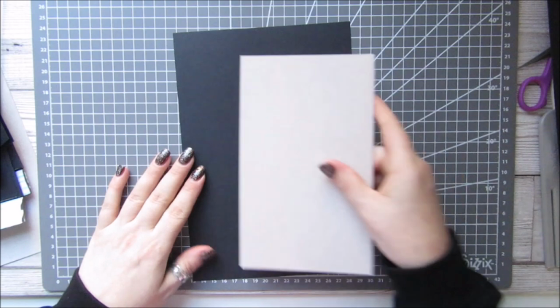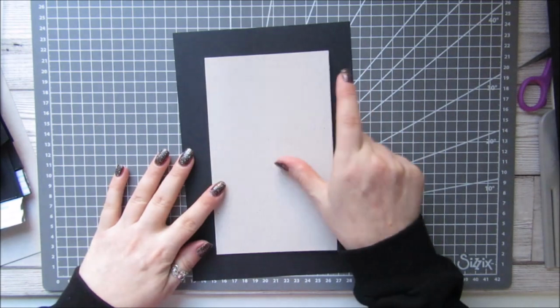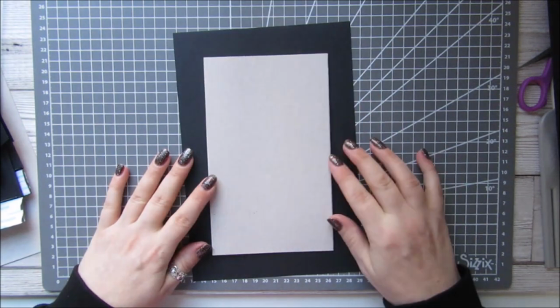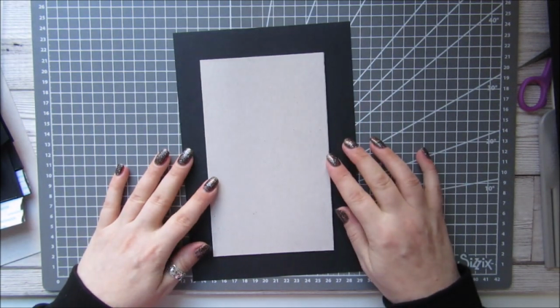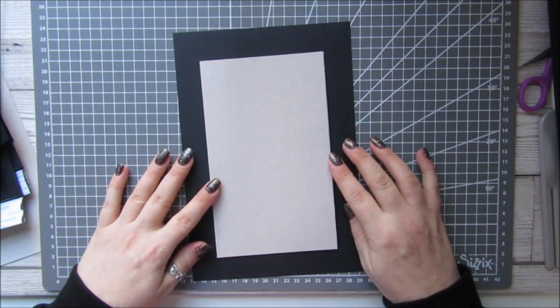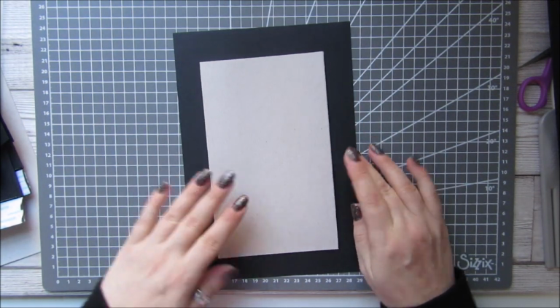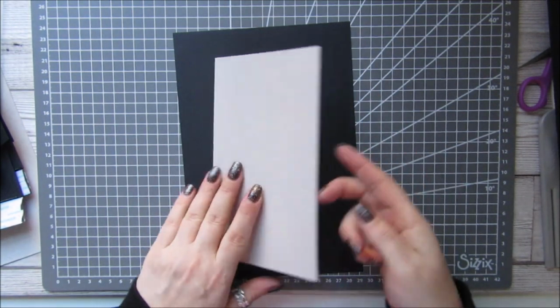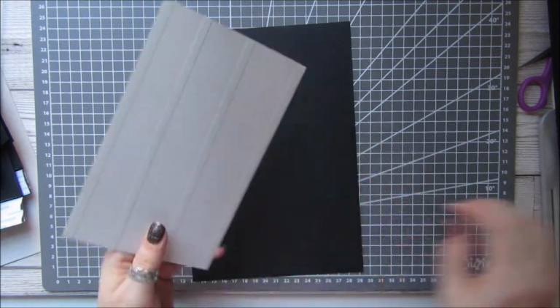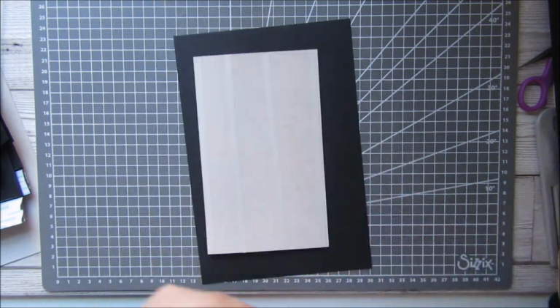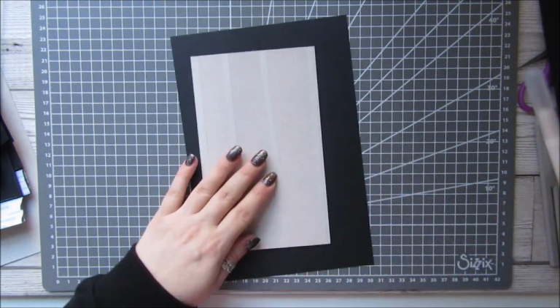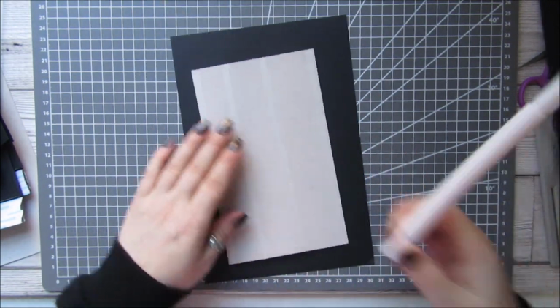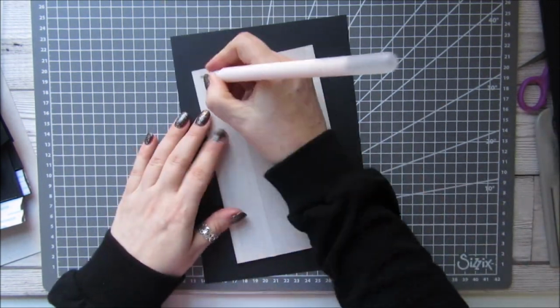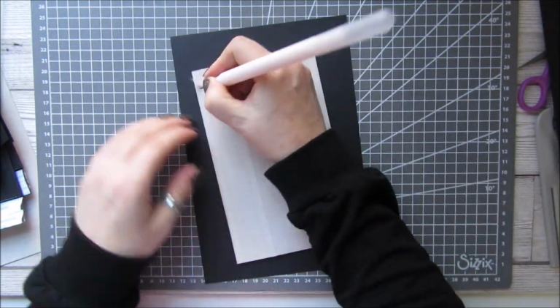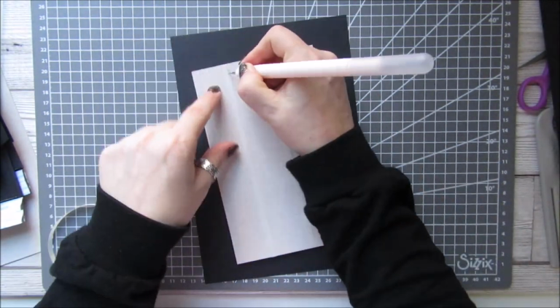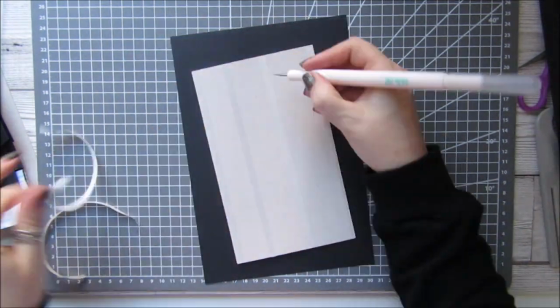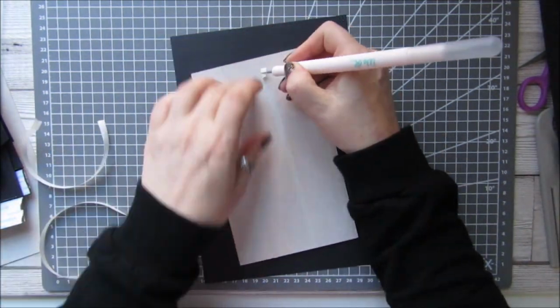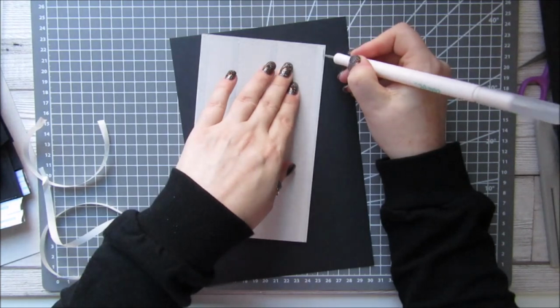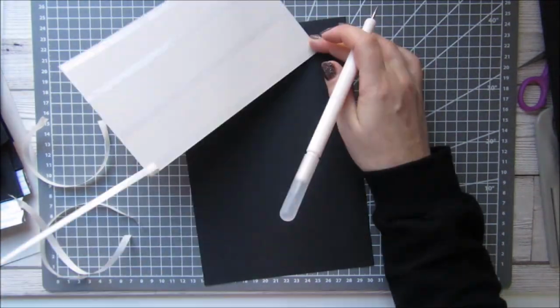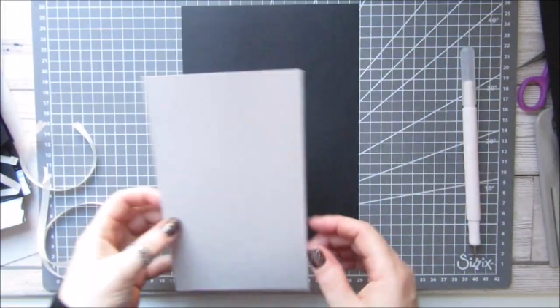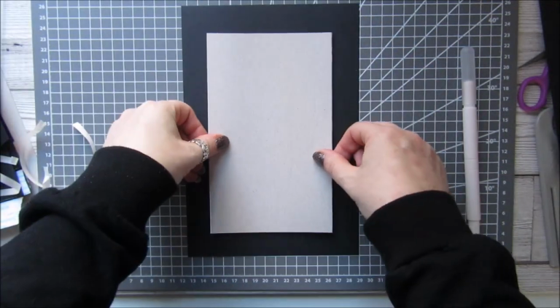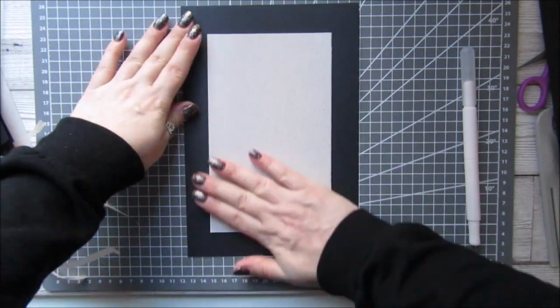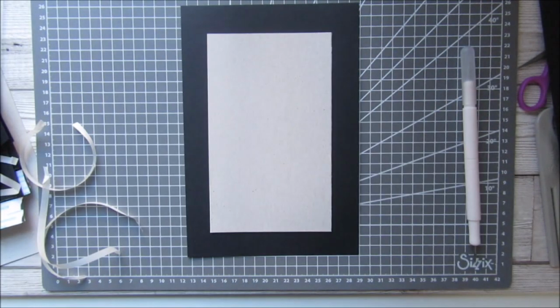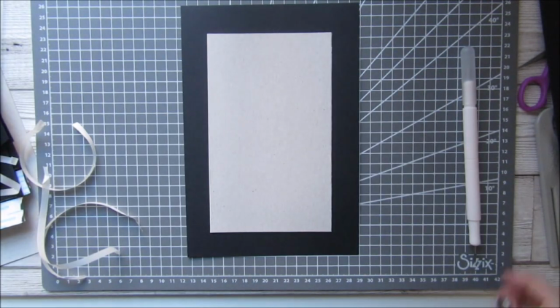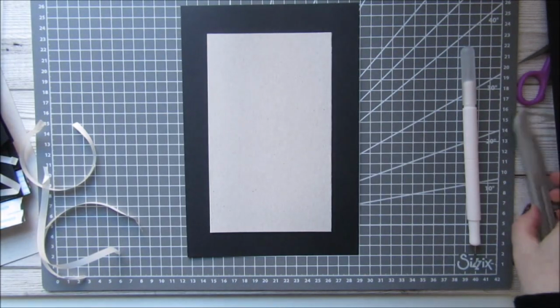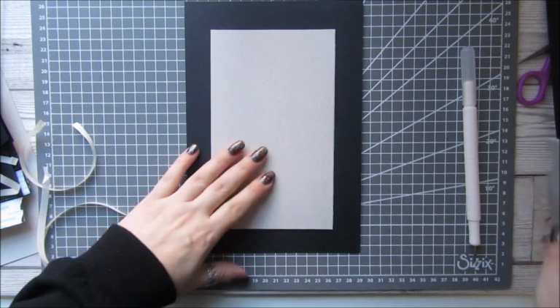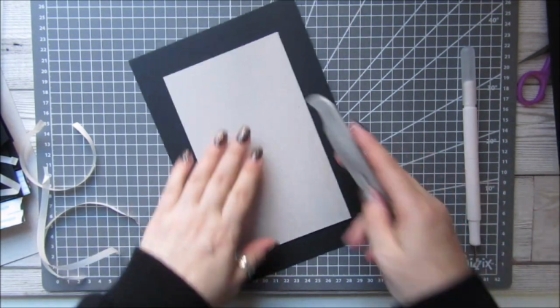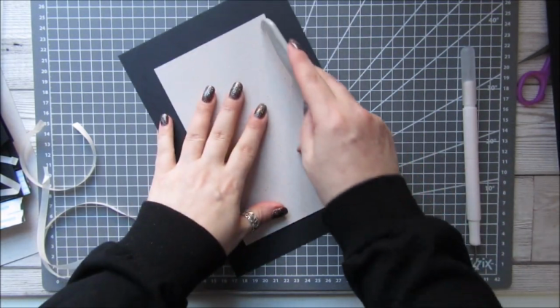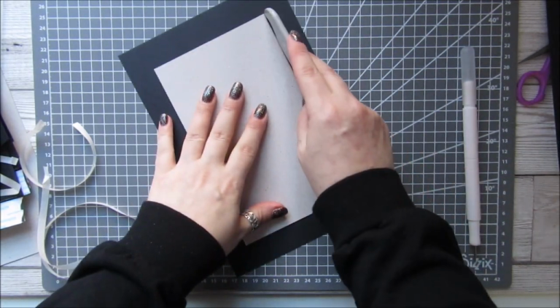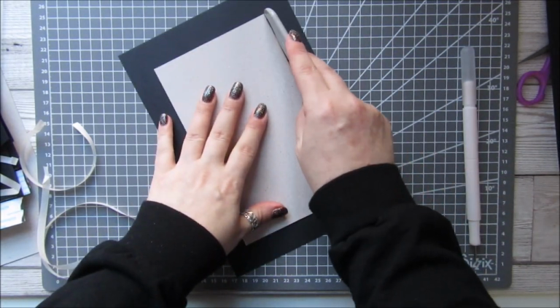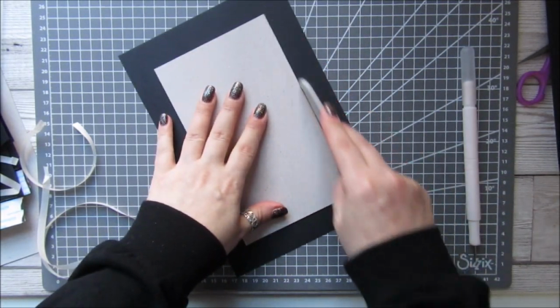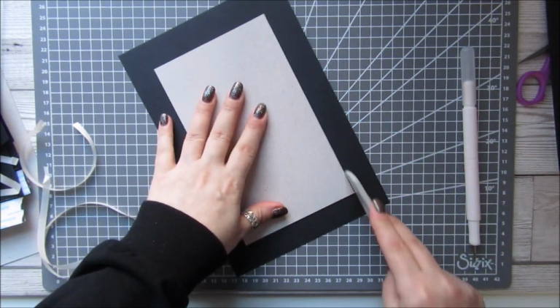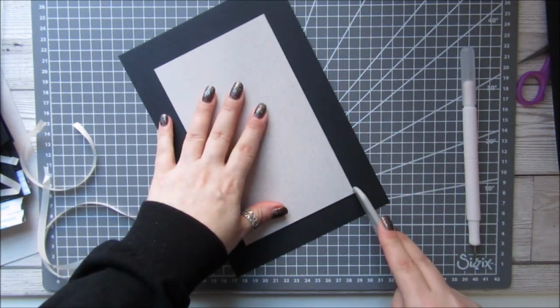Same thing for this — the chipboard is going to go in the middle and then just score down.